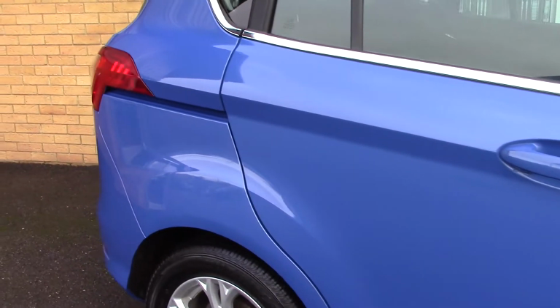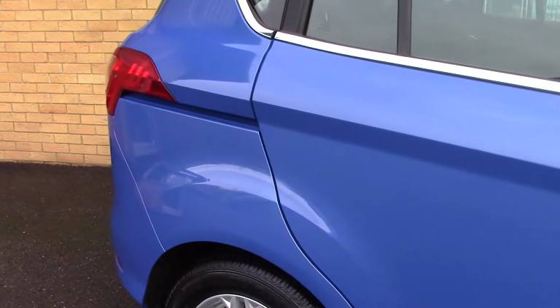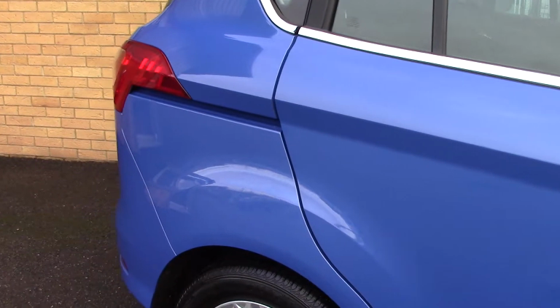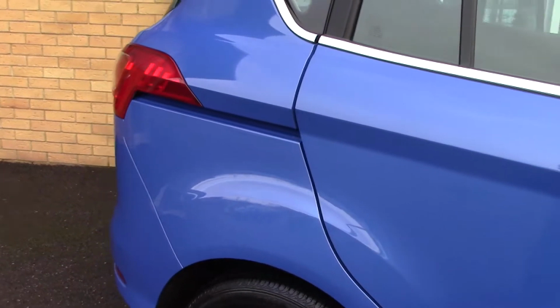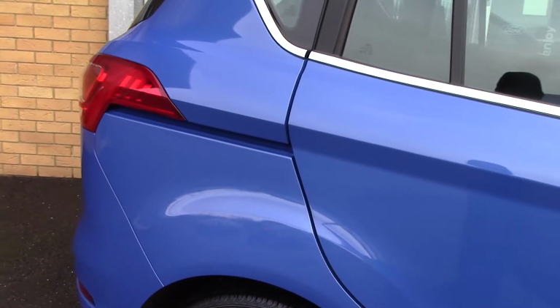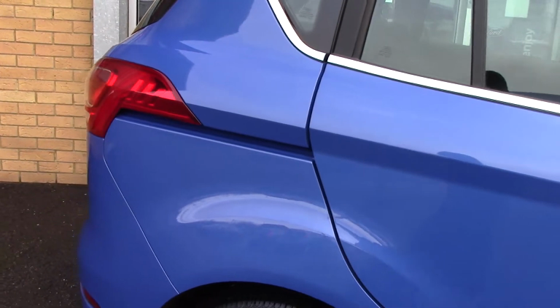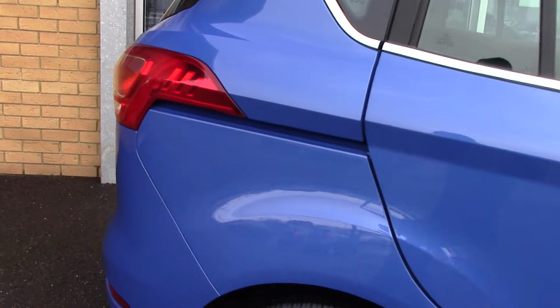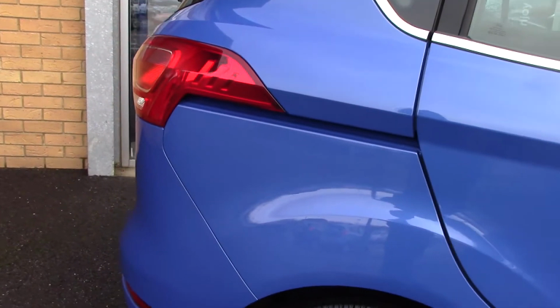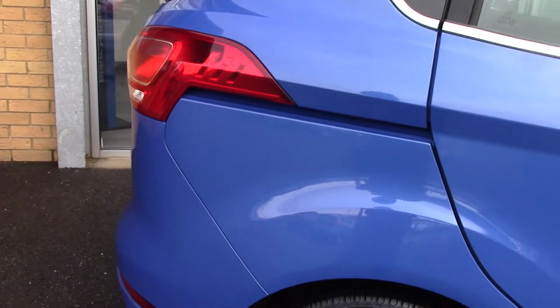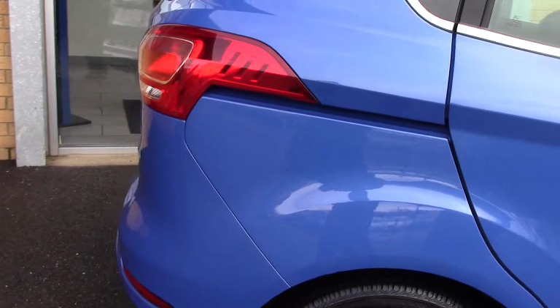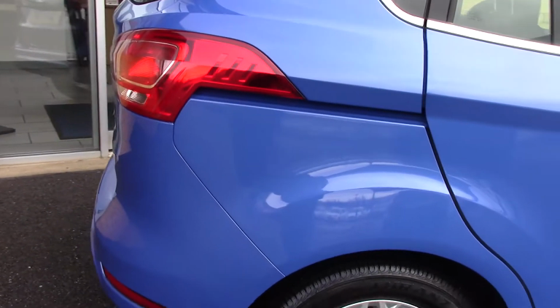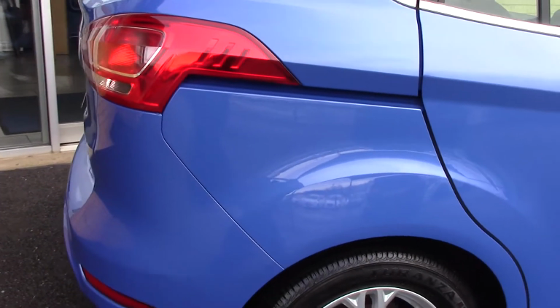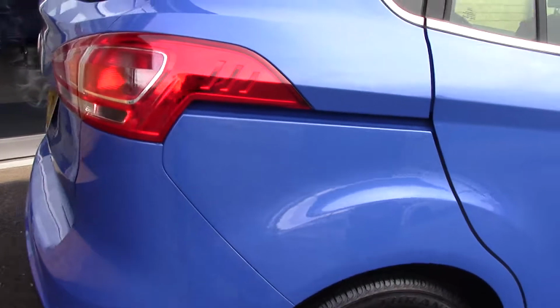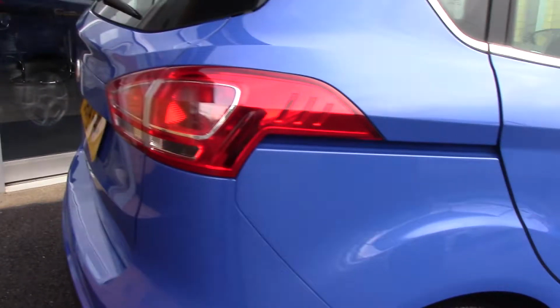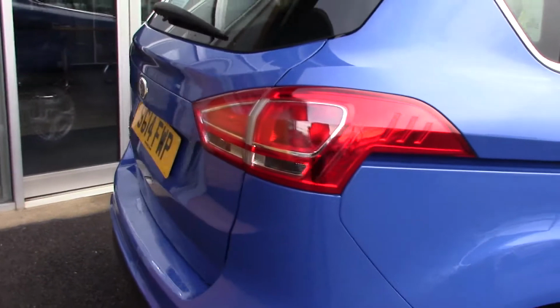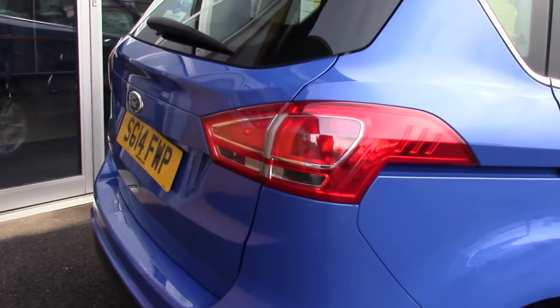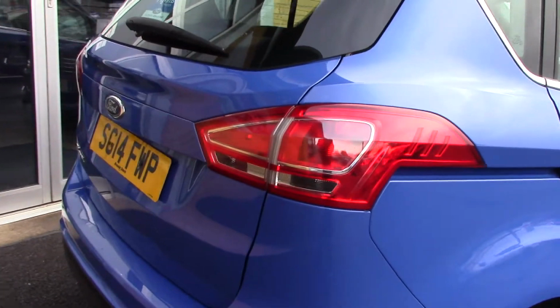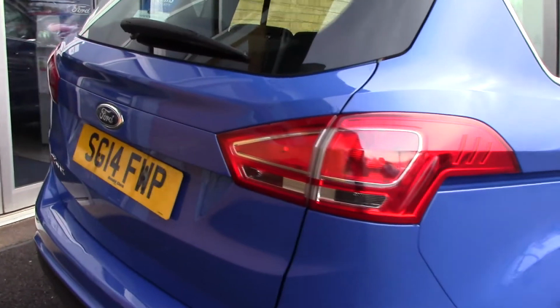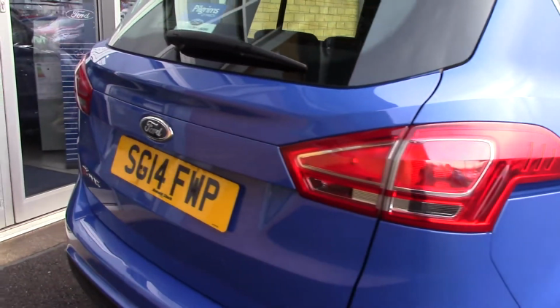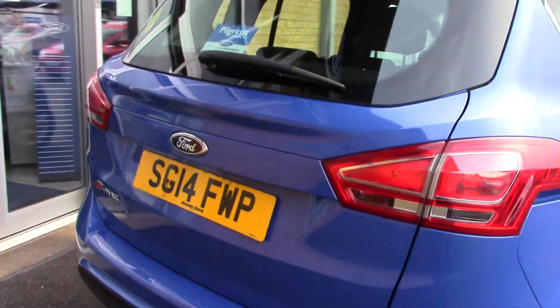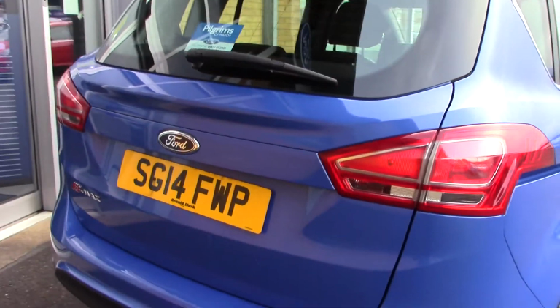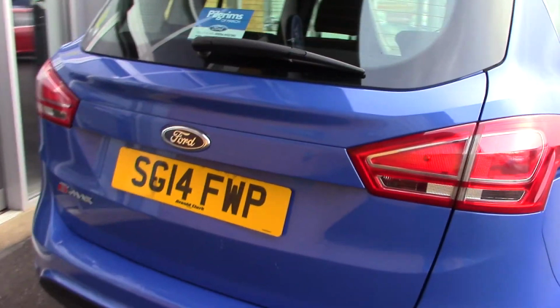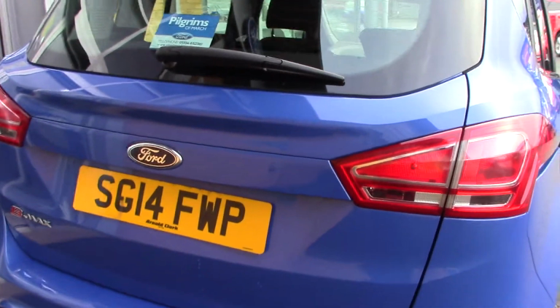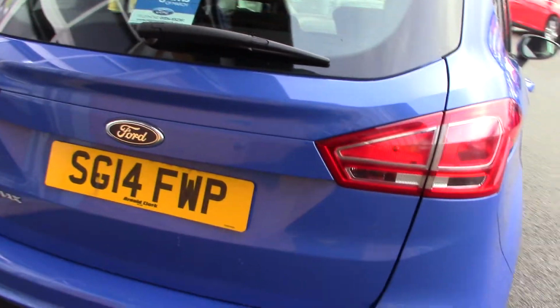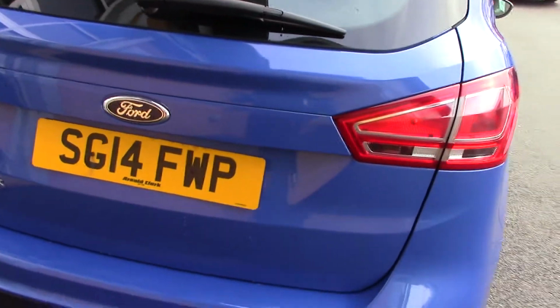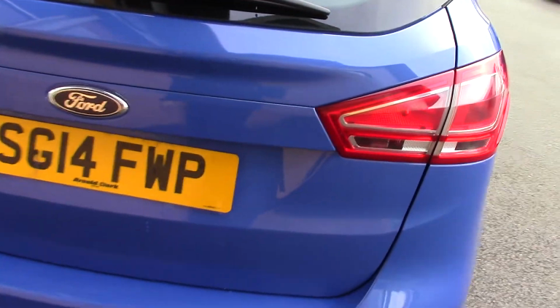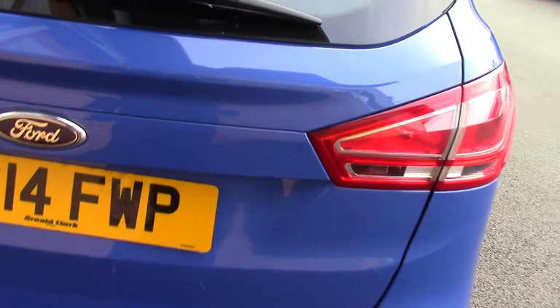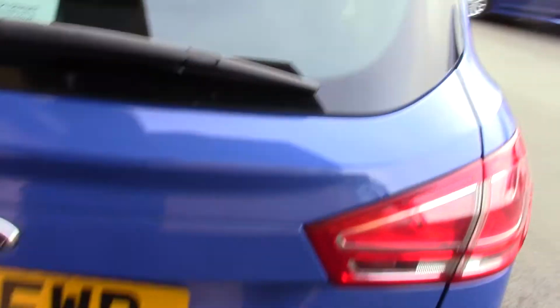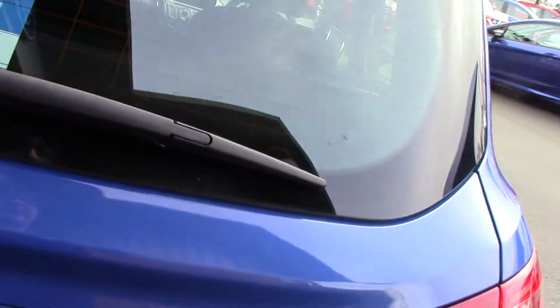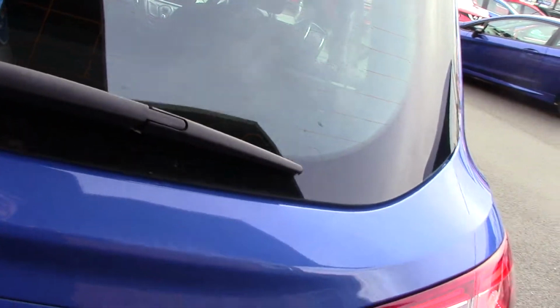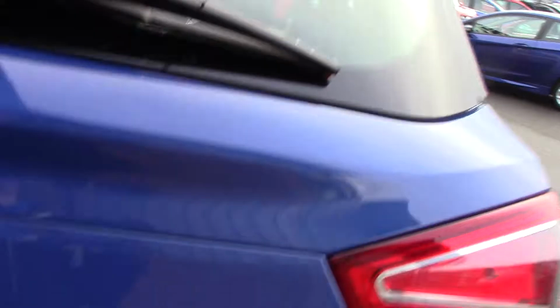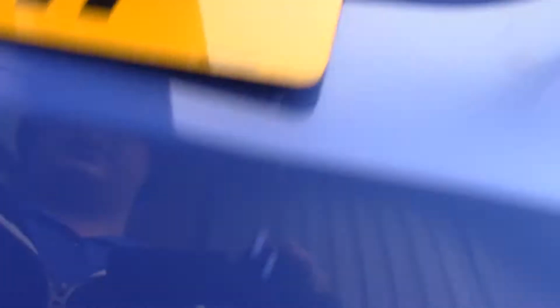This vehicle has had one private owner. Down here we can get a look at the alloy wheels. Compared to a new tyre which is 8mm, these are 3 and 4 on the front and 4 and 5 on the rear.